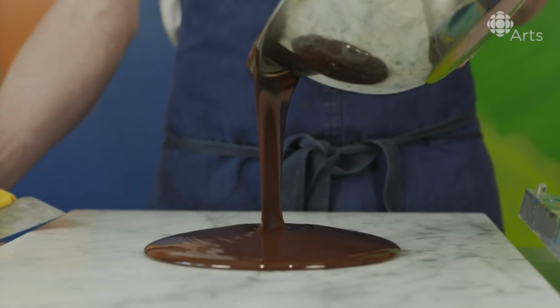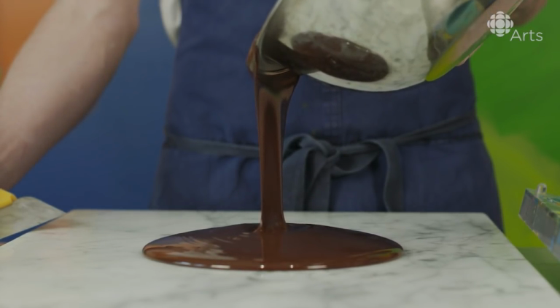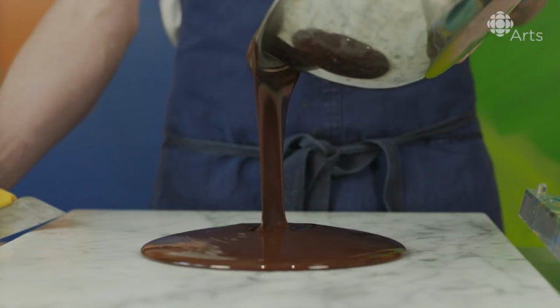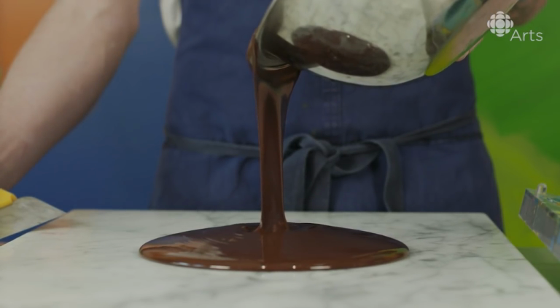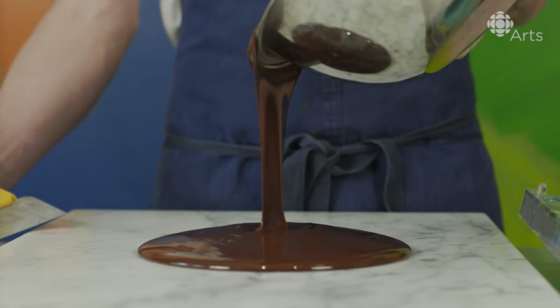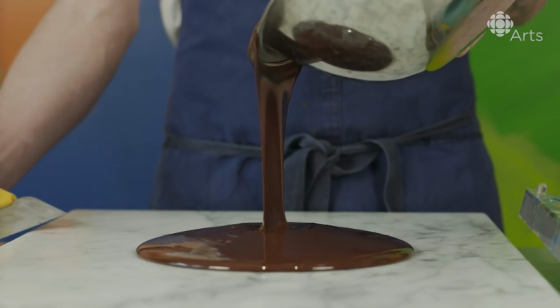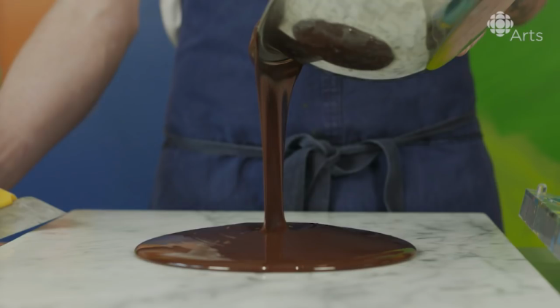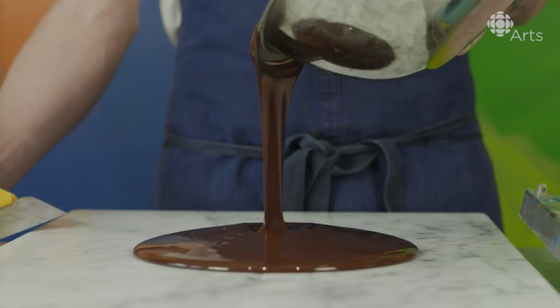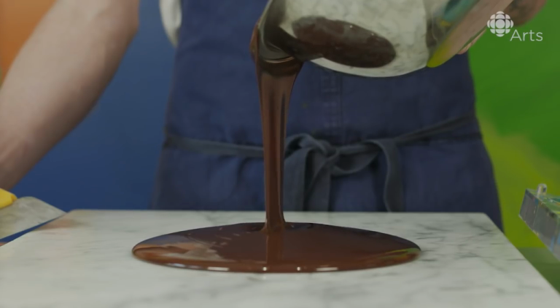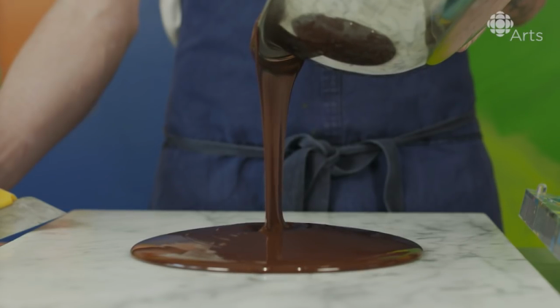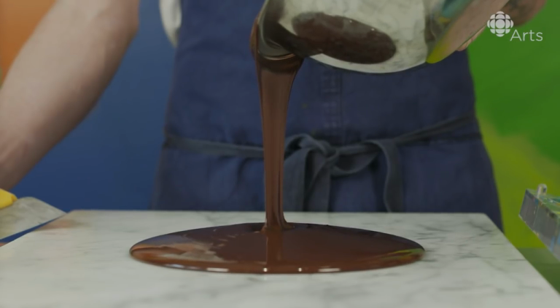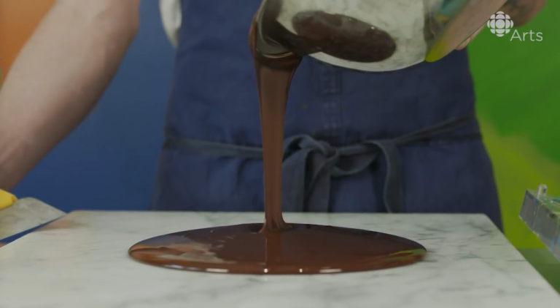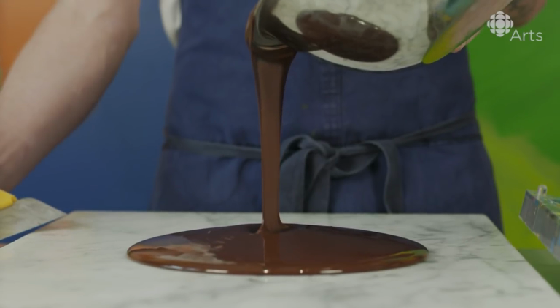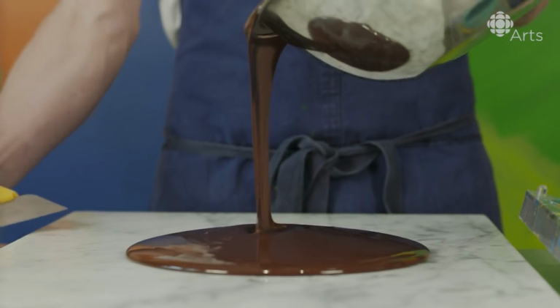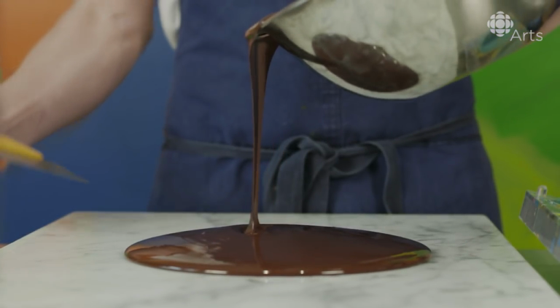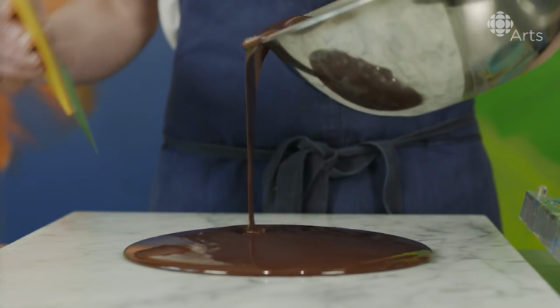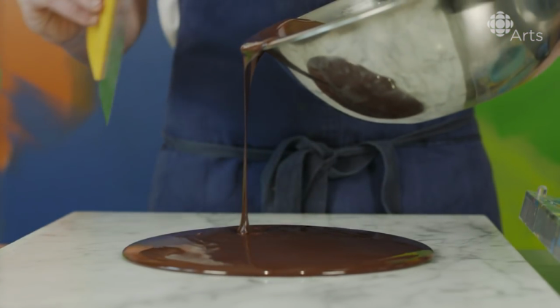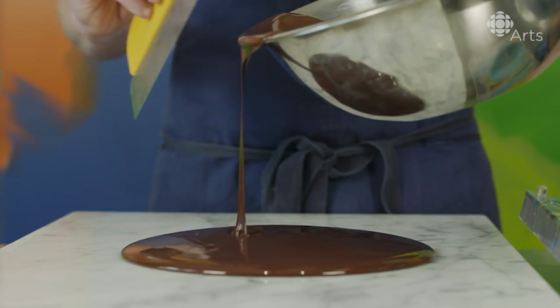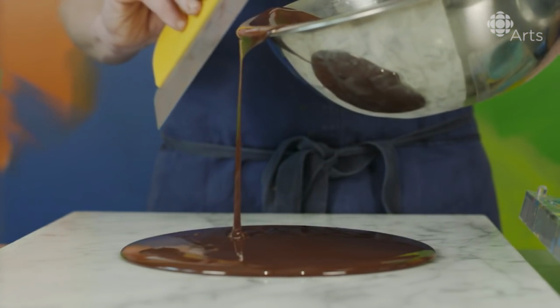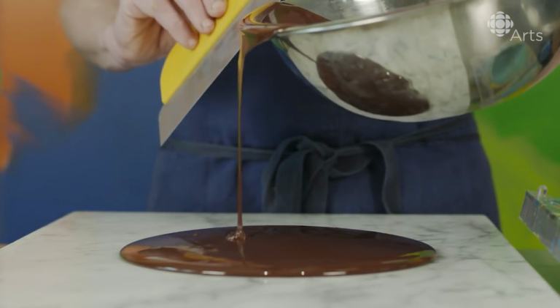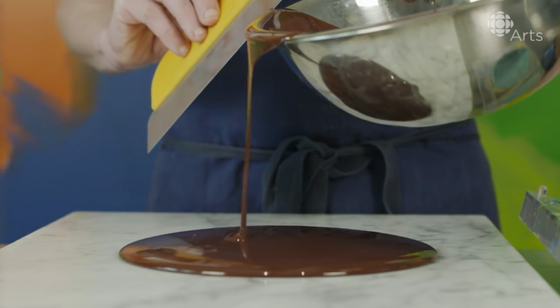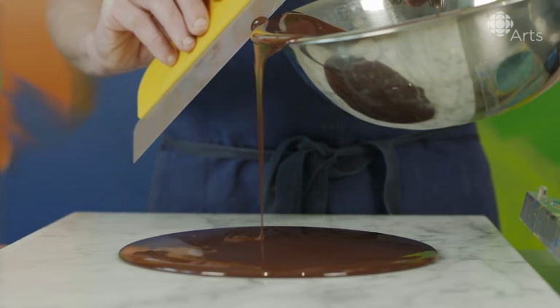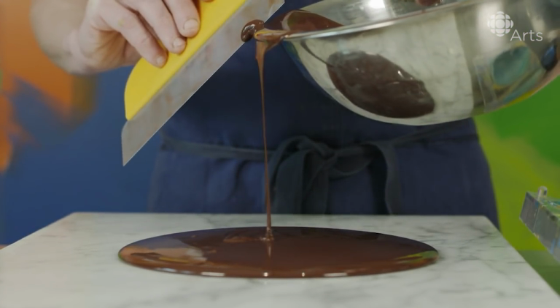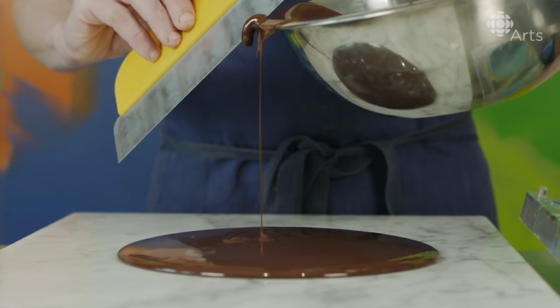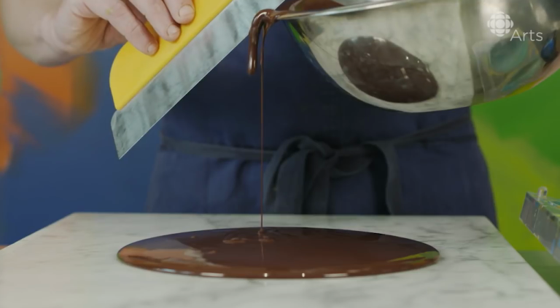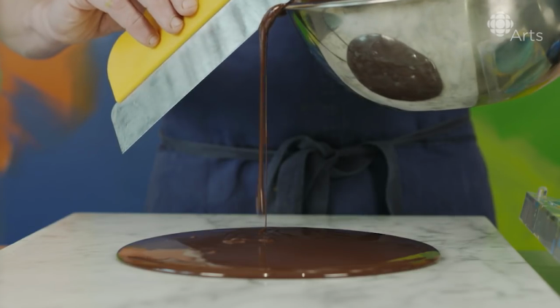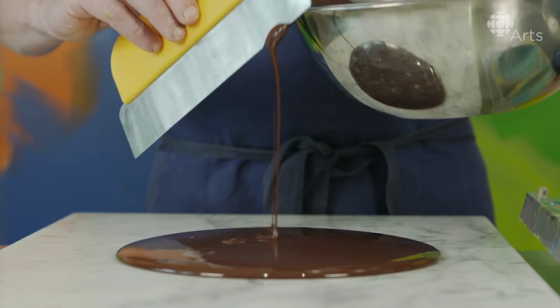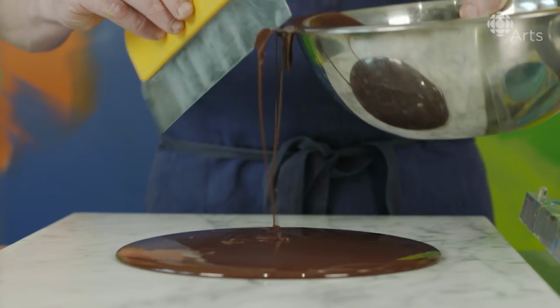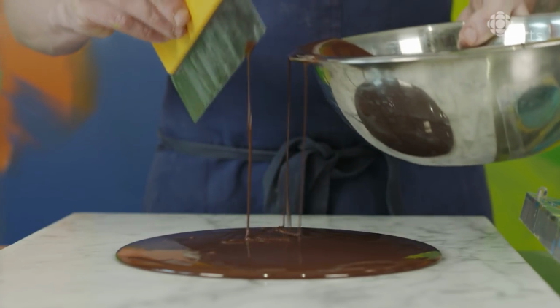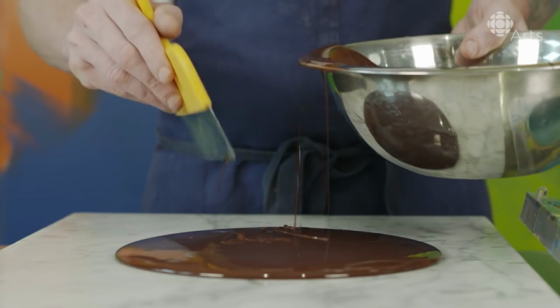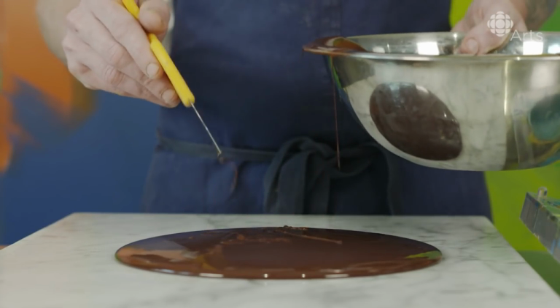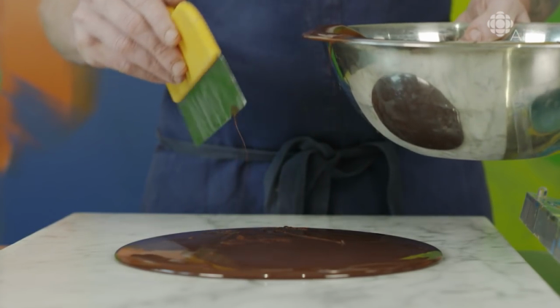I'm about to take all this beautiful chocolate and I'm about to temper it. And now I'm going to start to agitate it and start the crystallization process.